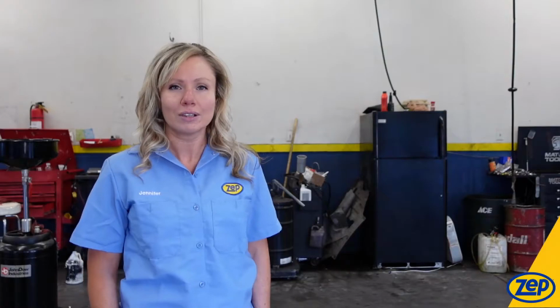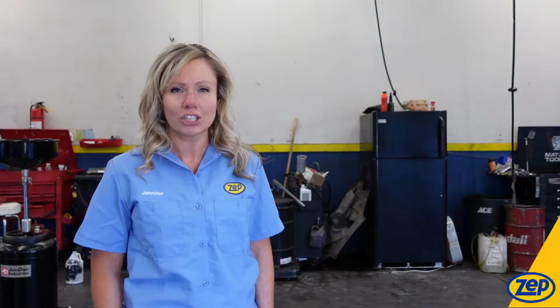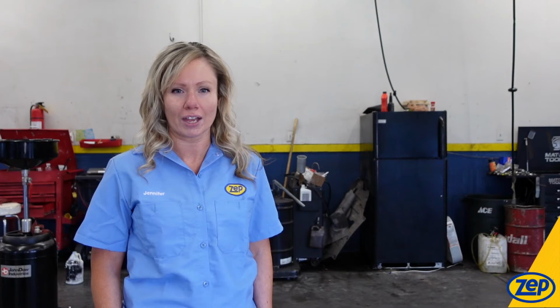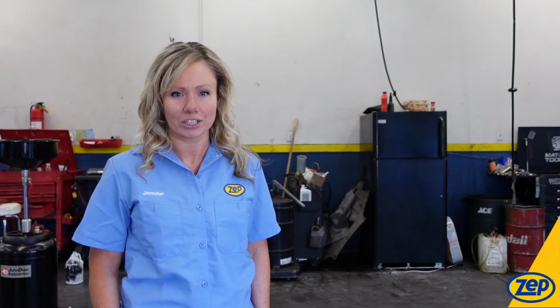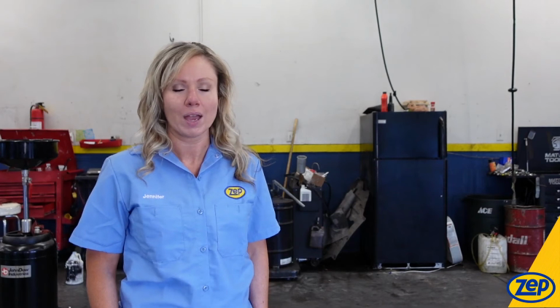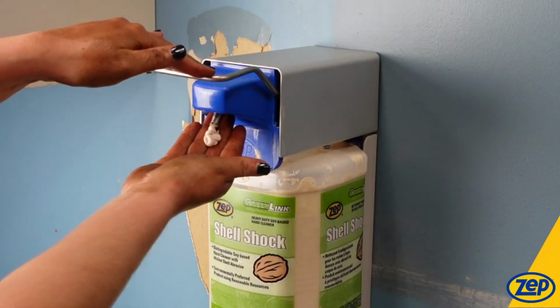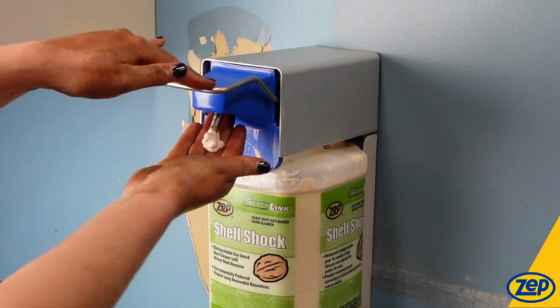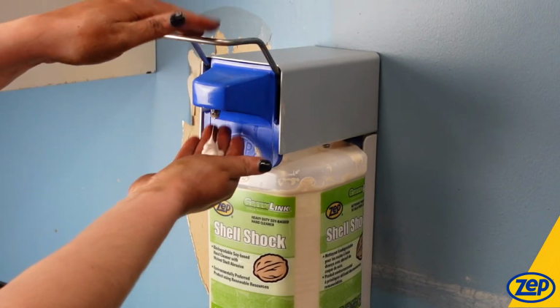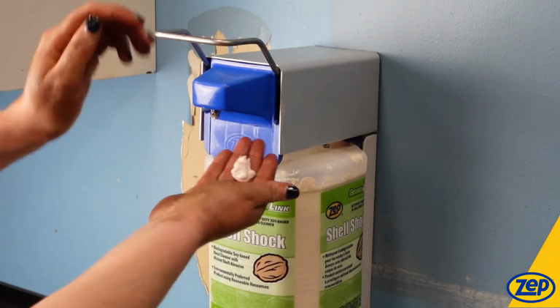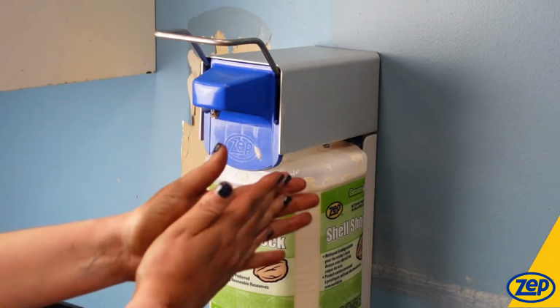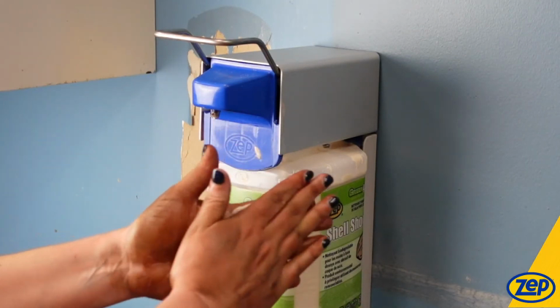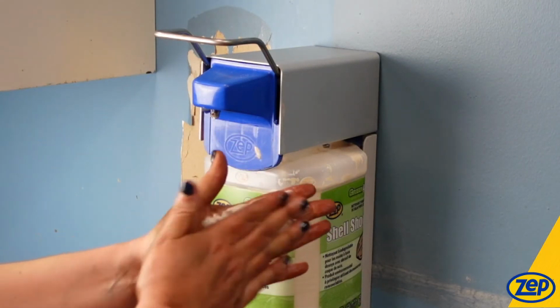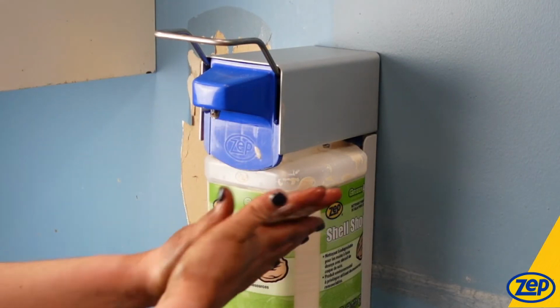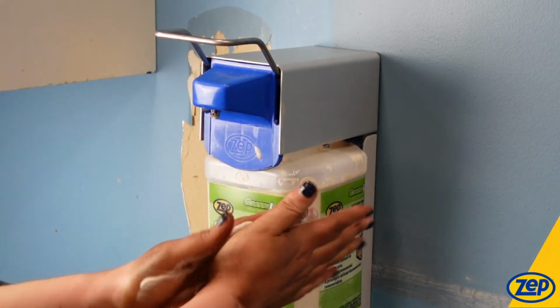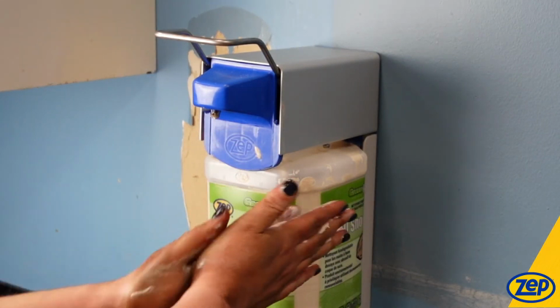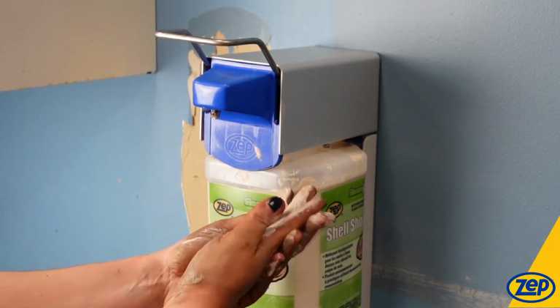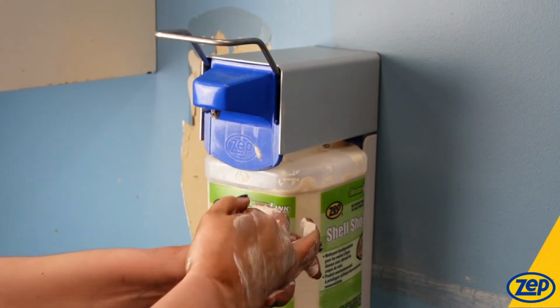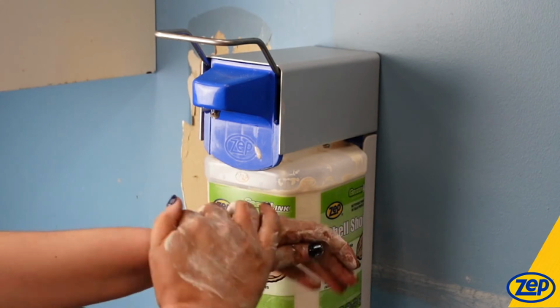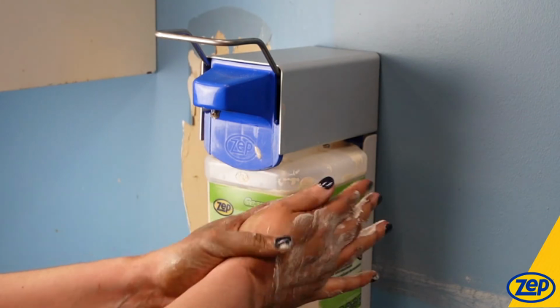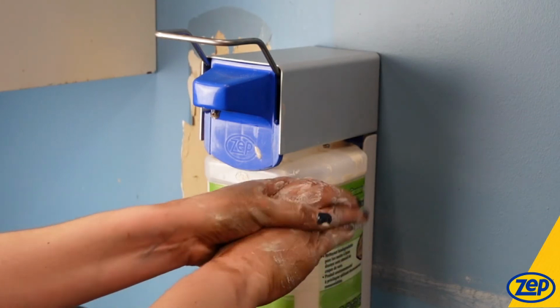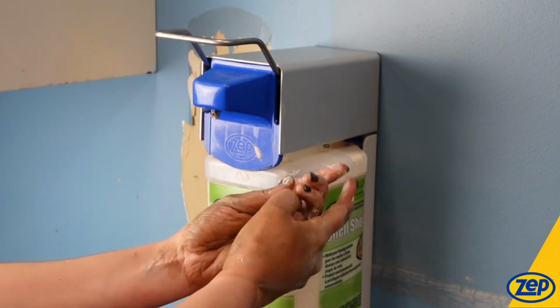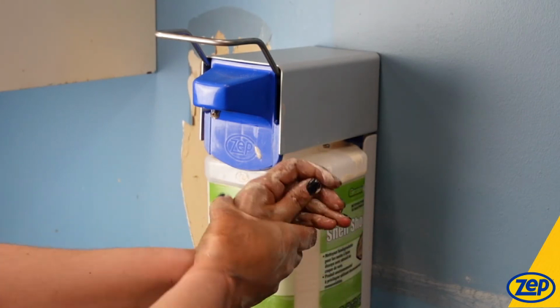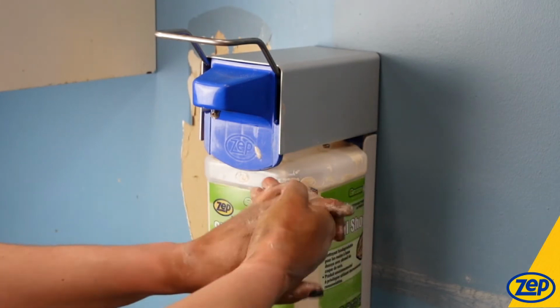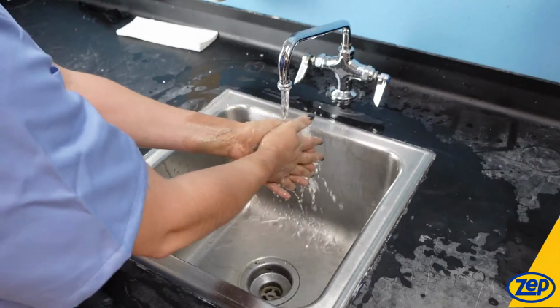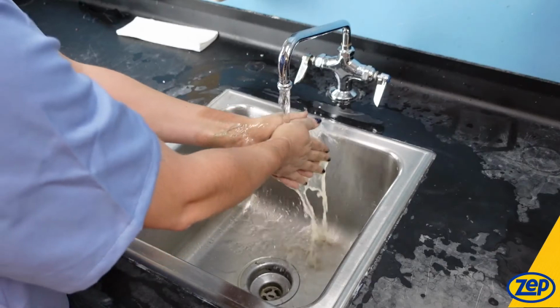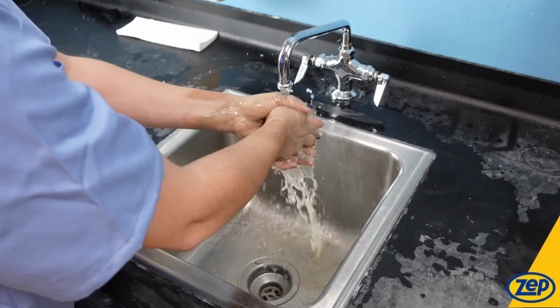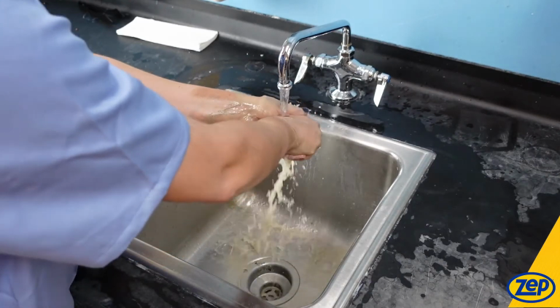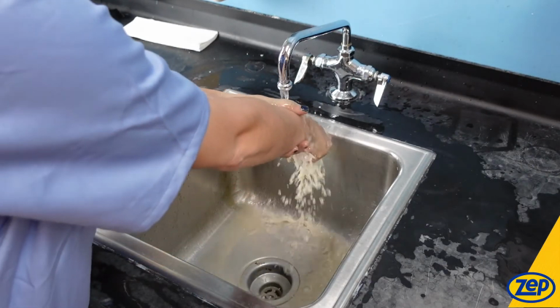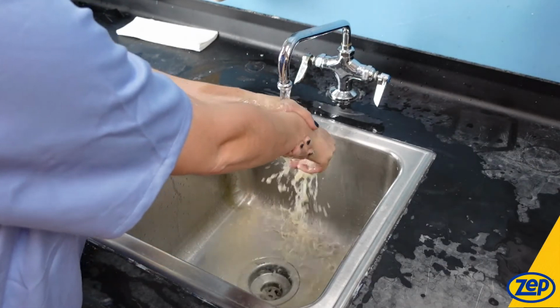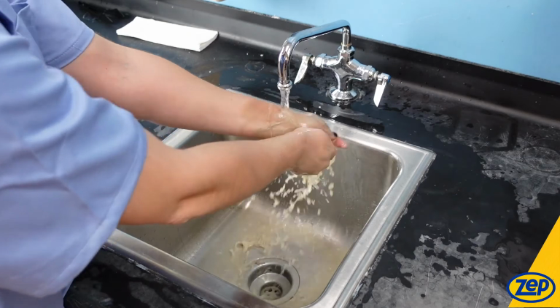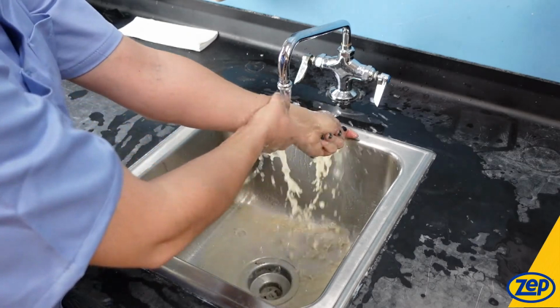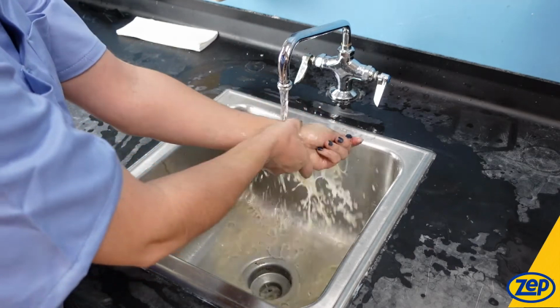So let's see Shell Shock in action. I'll add a pump of Shell Shock to my hands covered in oil. Use this without water for the best results. As I rub my hands, Shell Shock attracts the oils, pulling them away from my skin, which can easily be rinsed with water and dried.